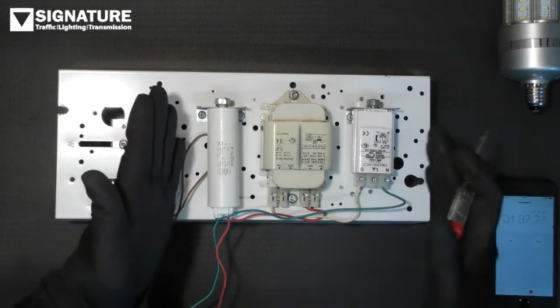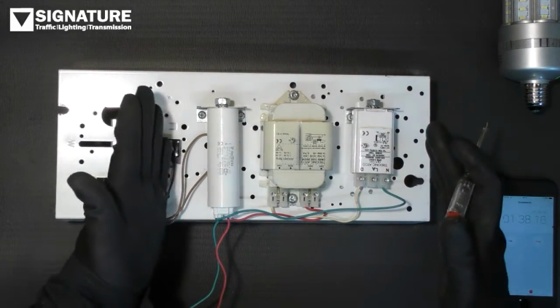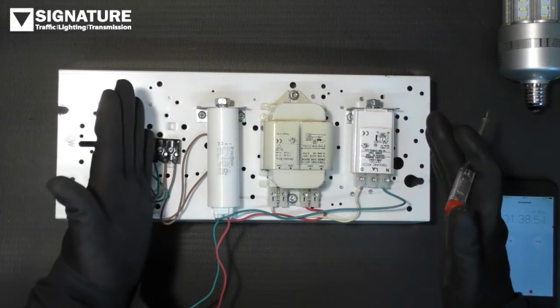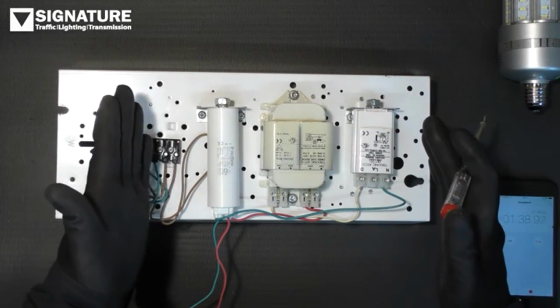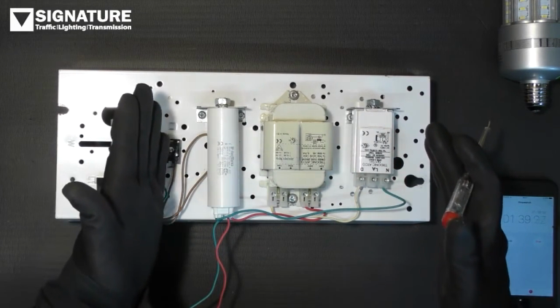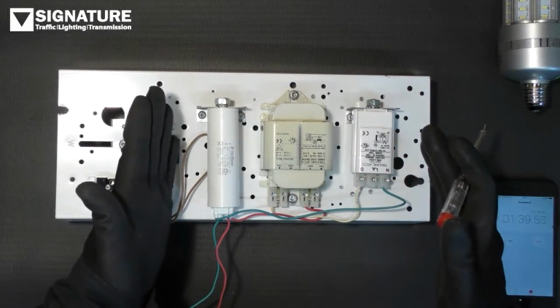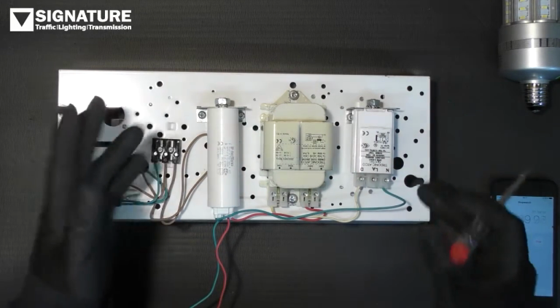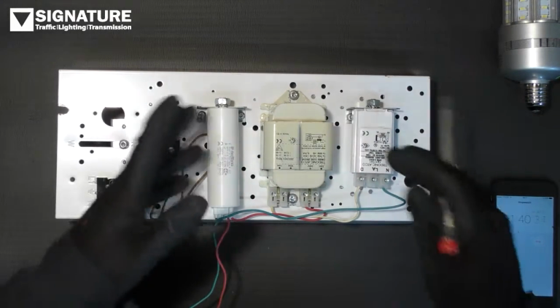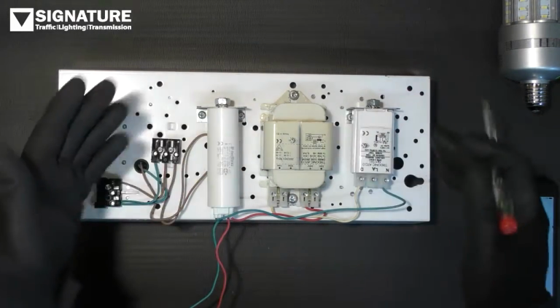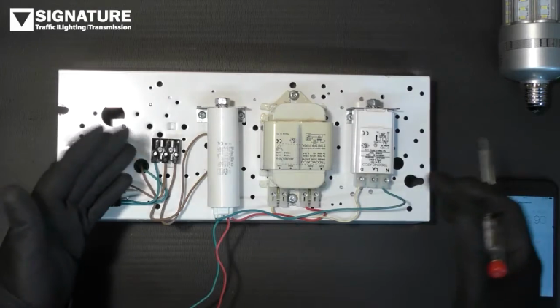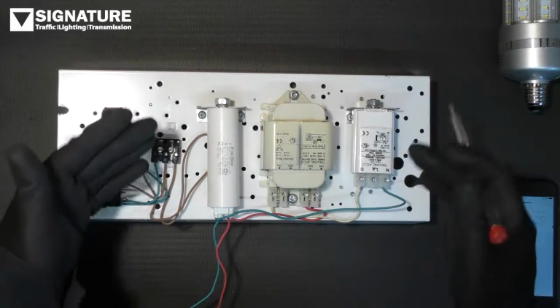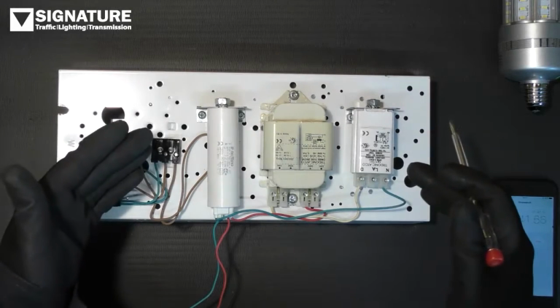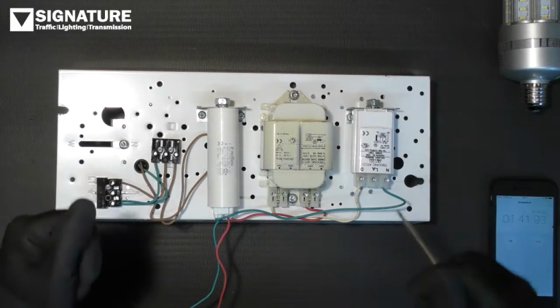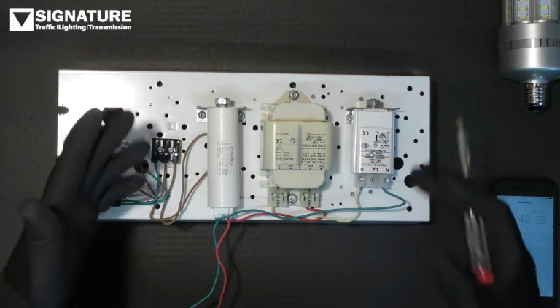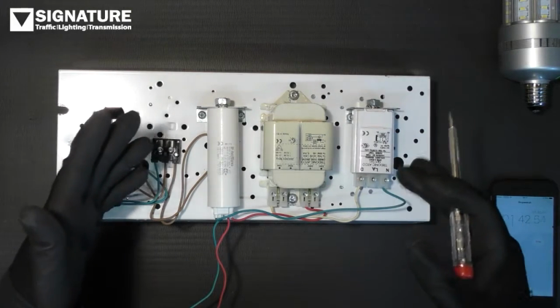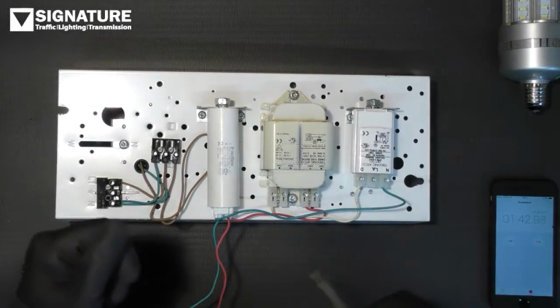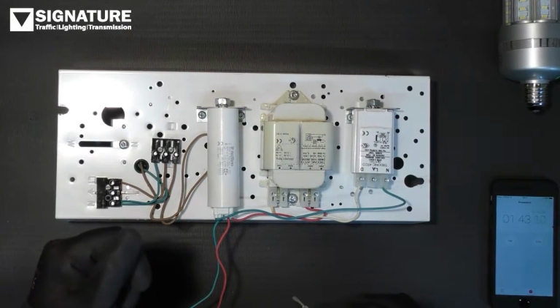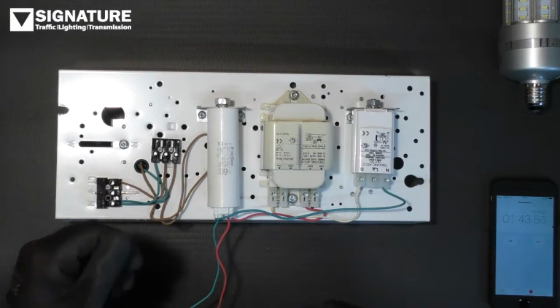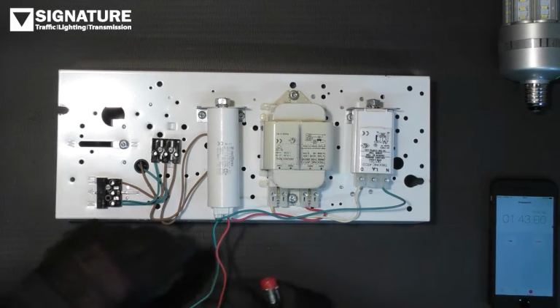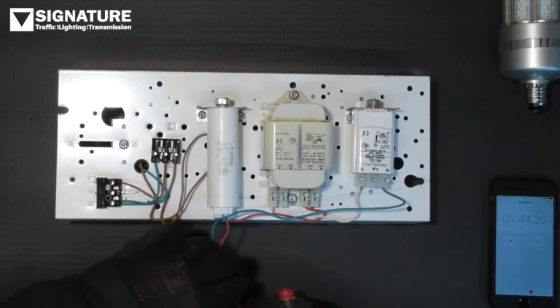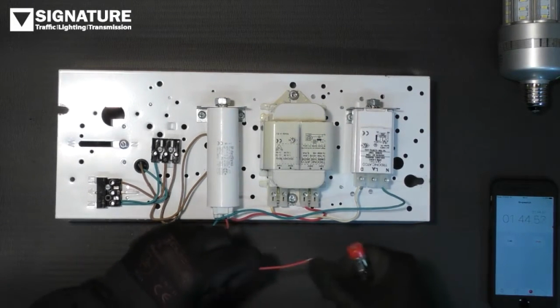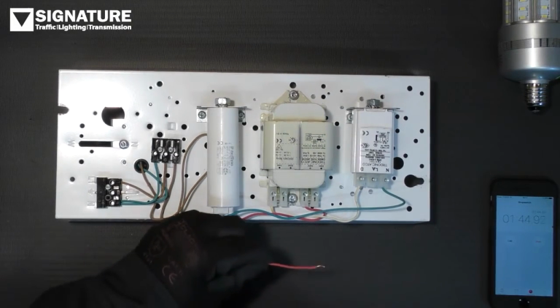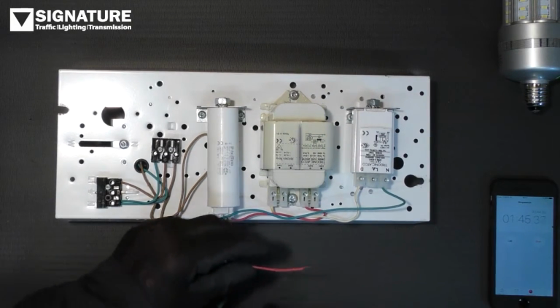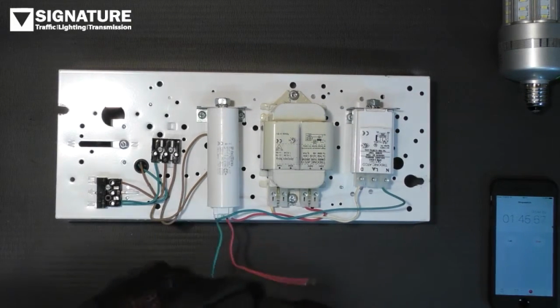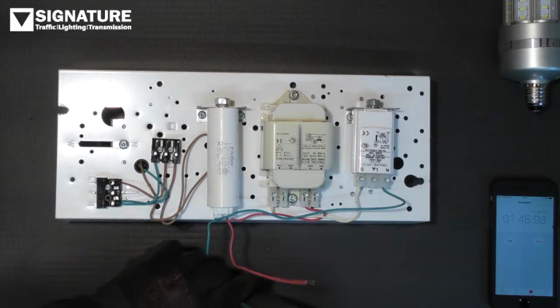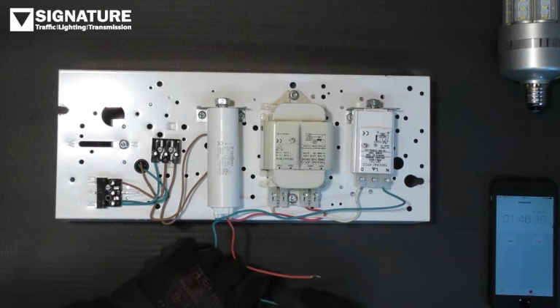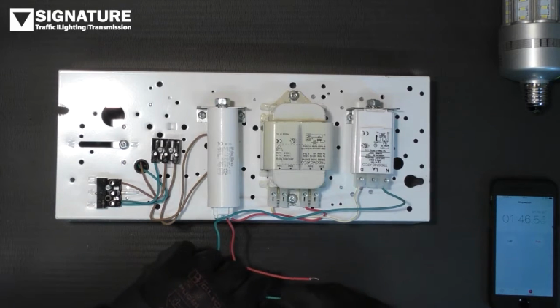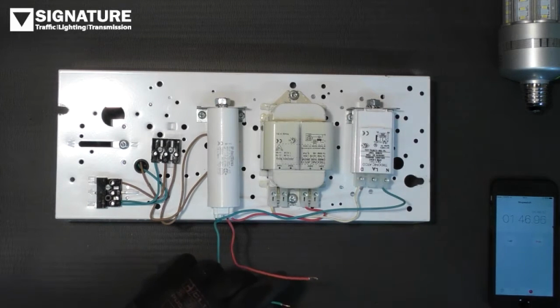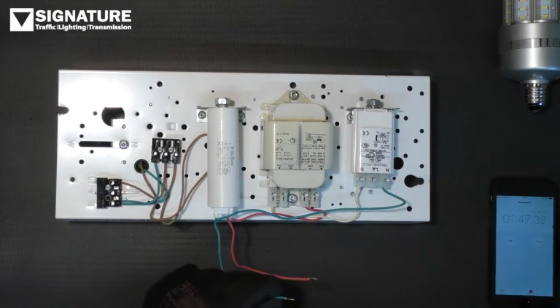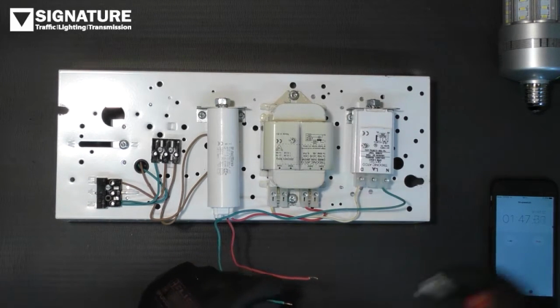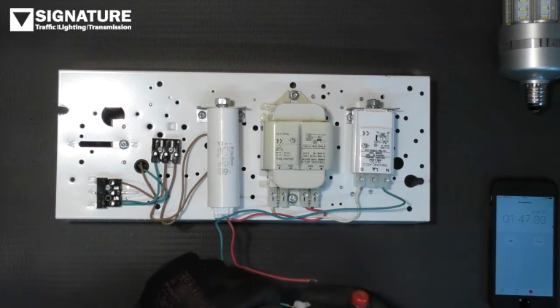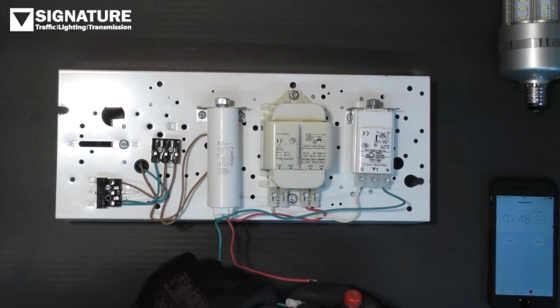The ballast is completely isolated now, which you can remove or leave in the lantern. If you are going to leave it in the lantern, make sure the ends of the wires are secure and they're not going to connect with anything.